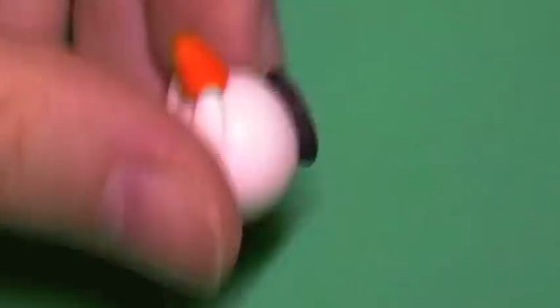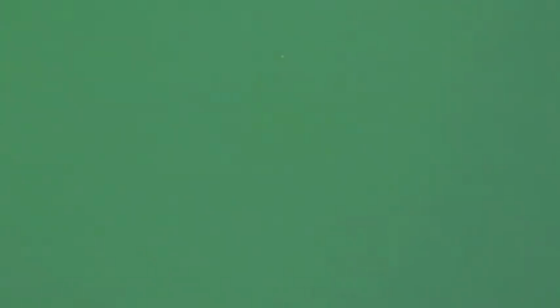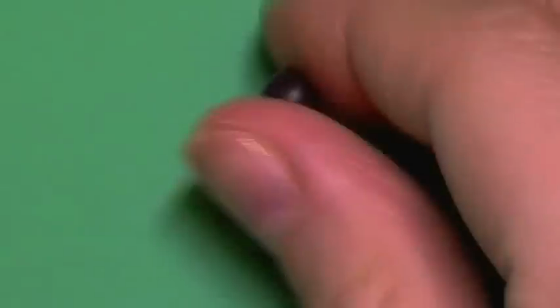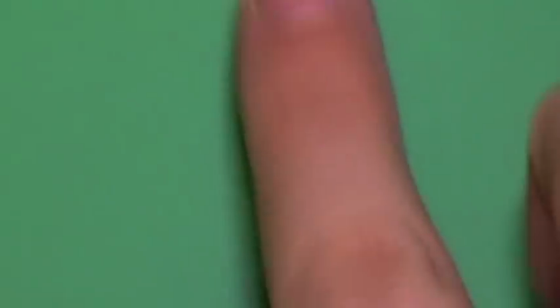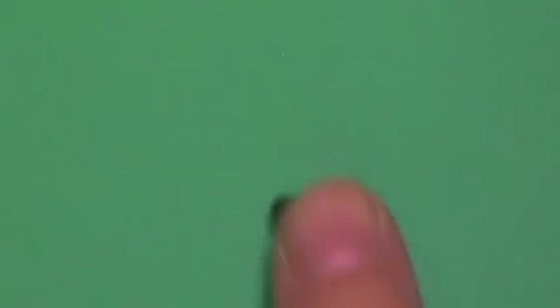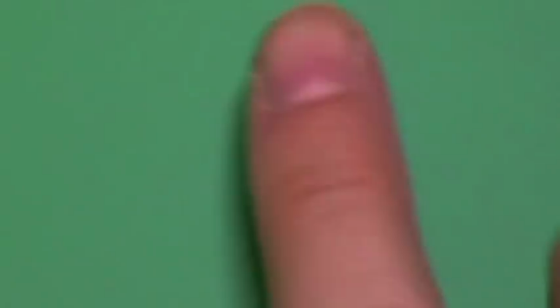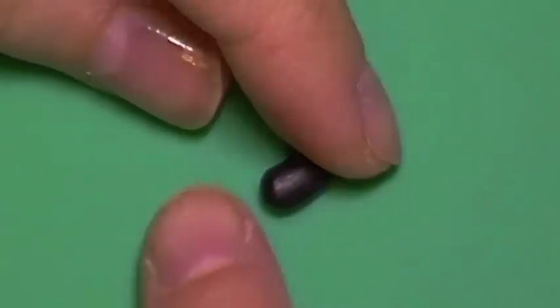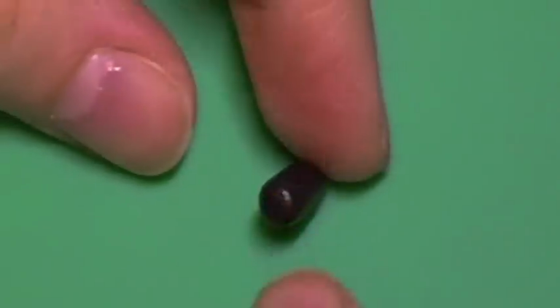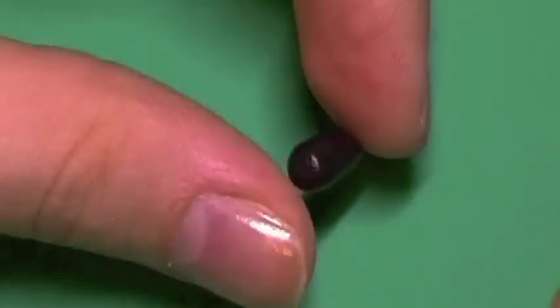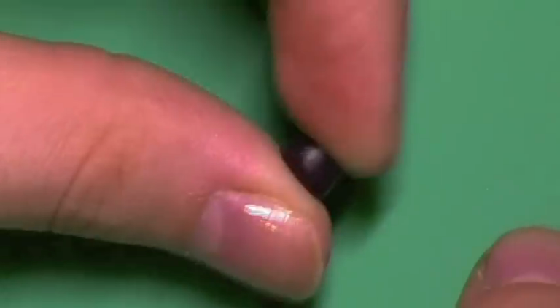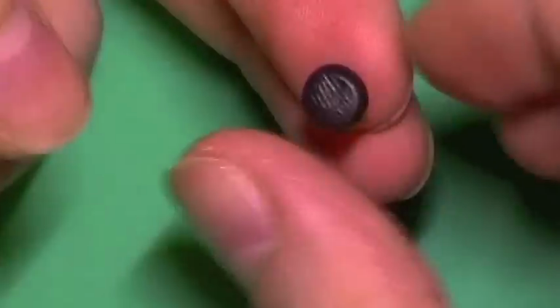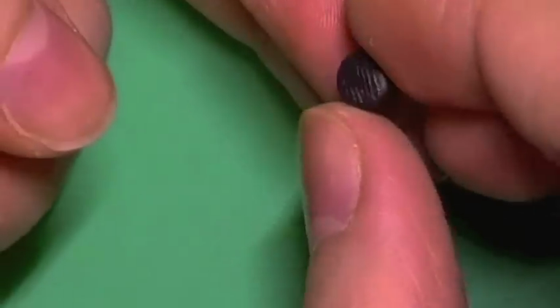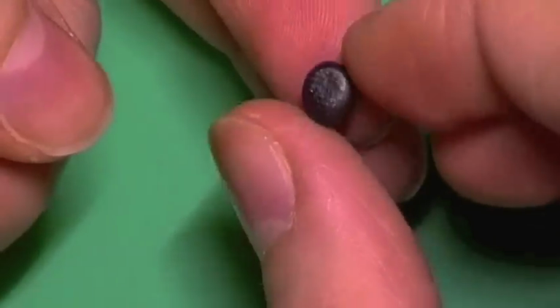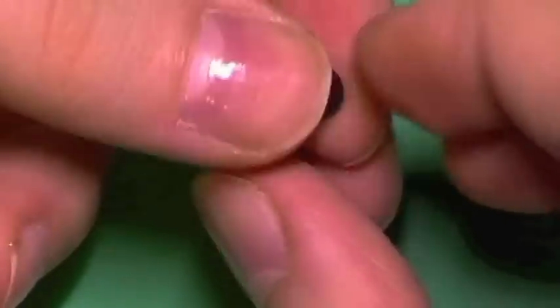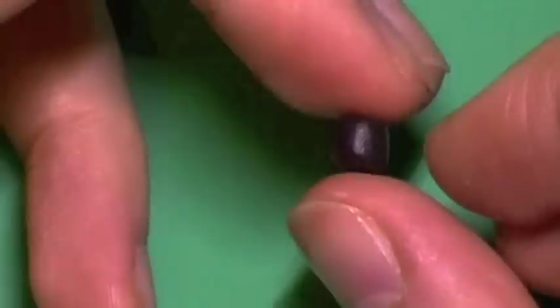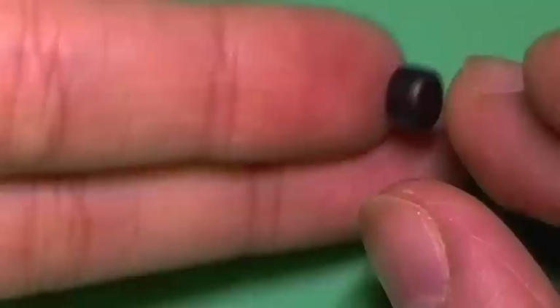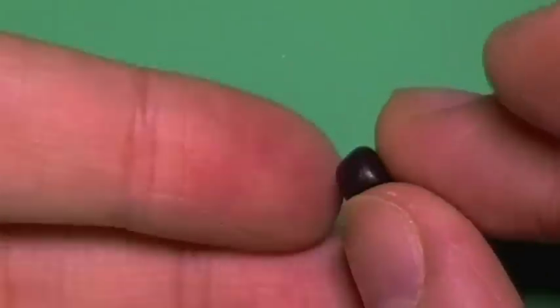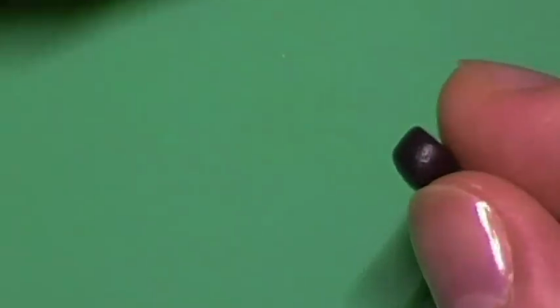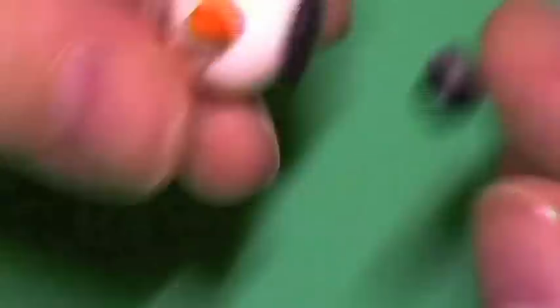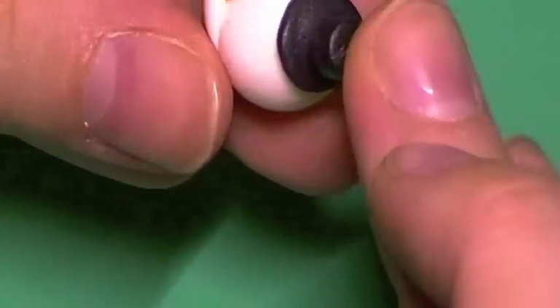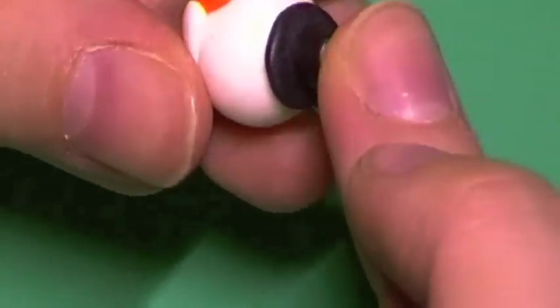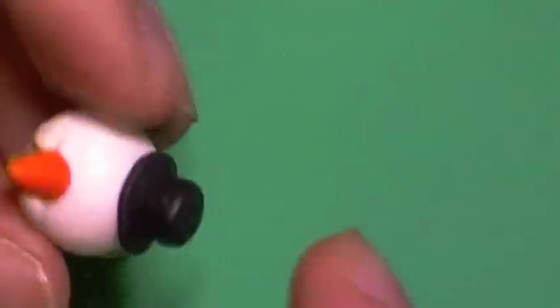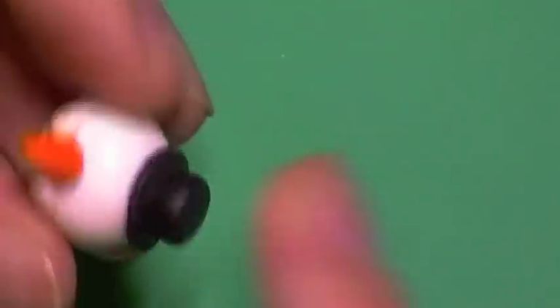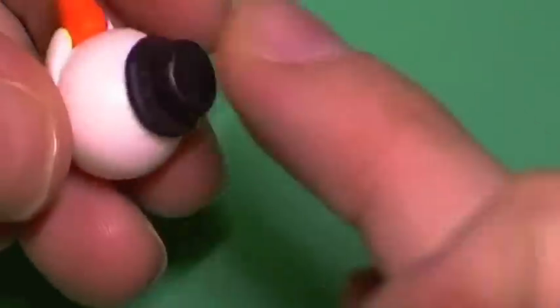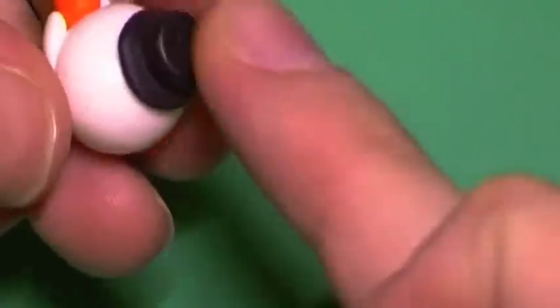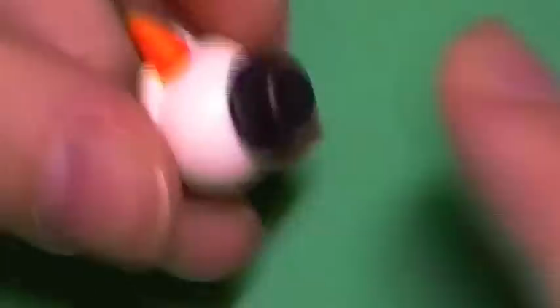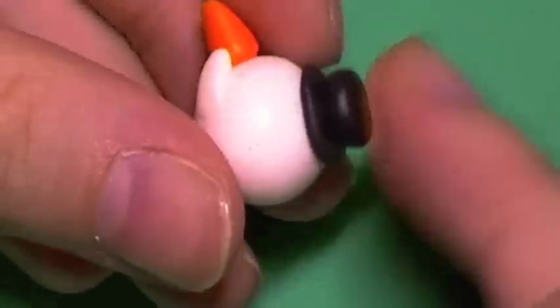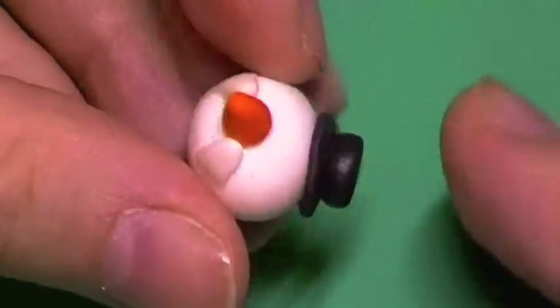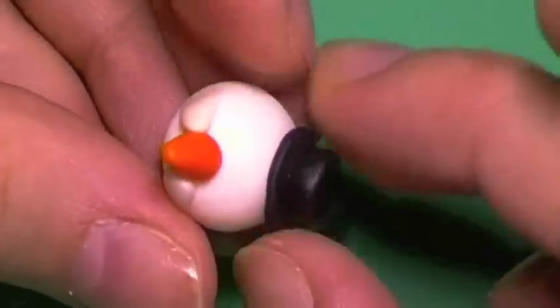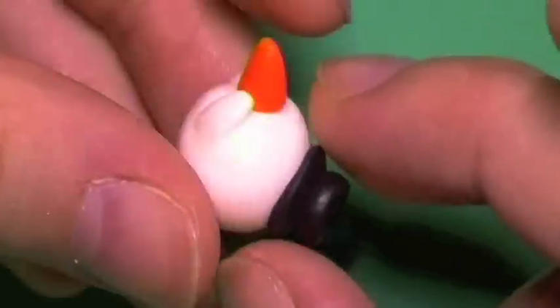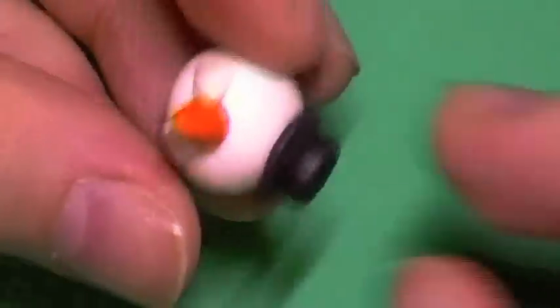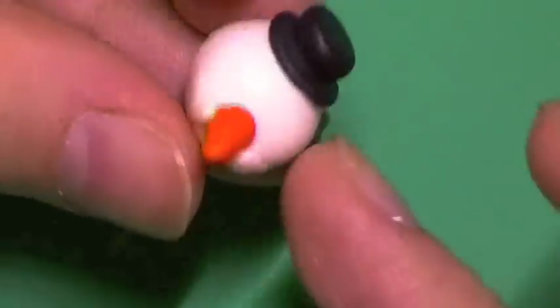Next, you're going to flatten a ball of black clay and place that on top of its head, and then roll another piece into a tiny little cylinder and attach that on top to make the little top hat.